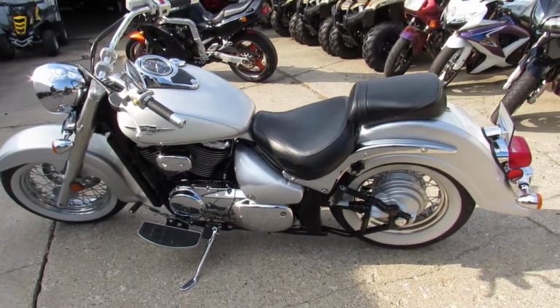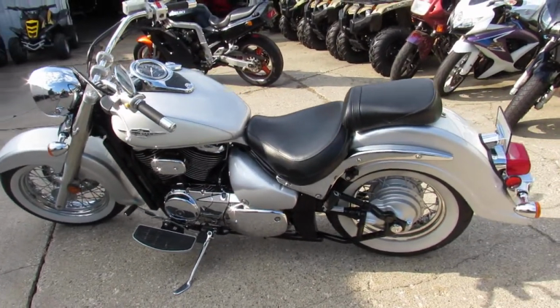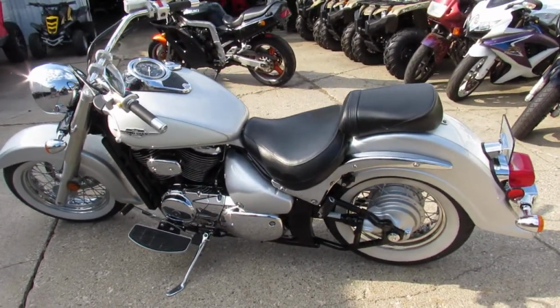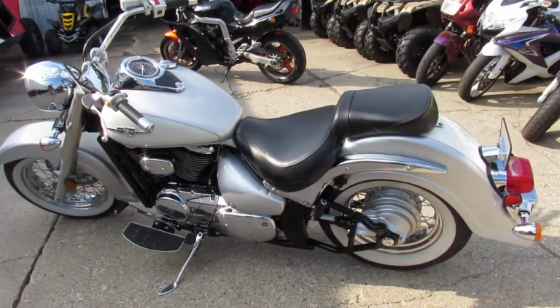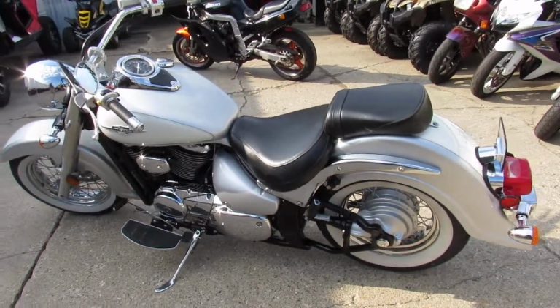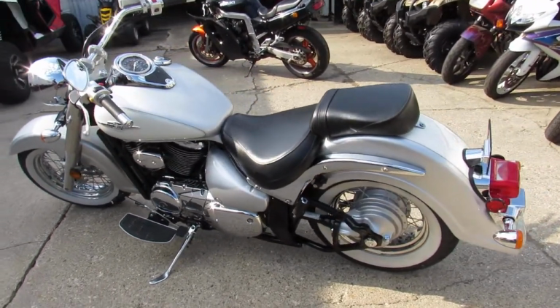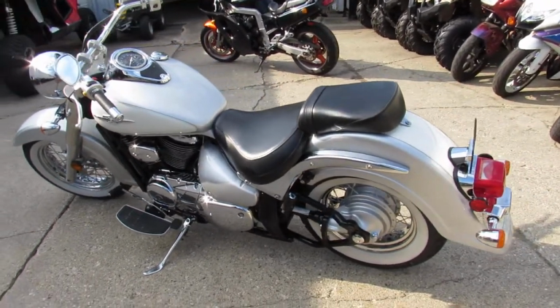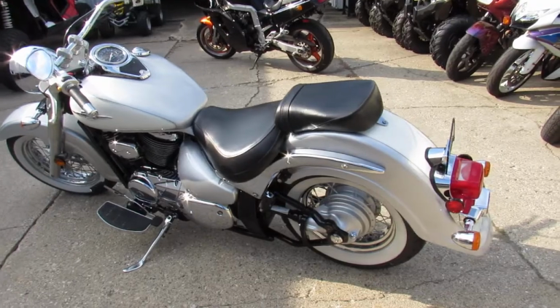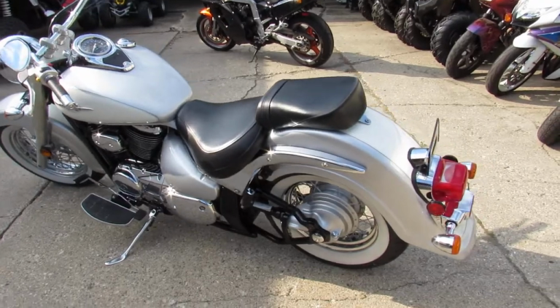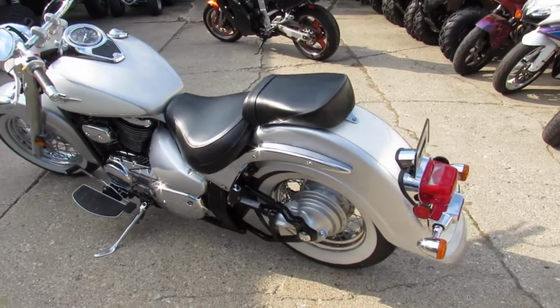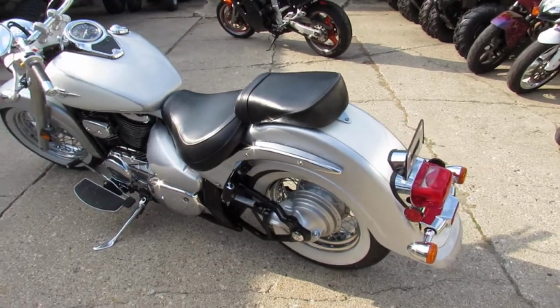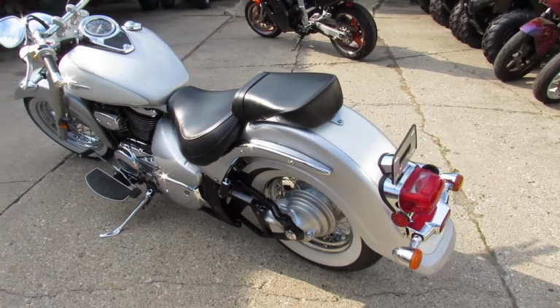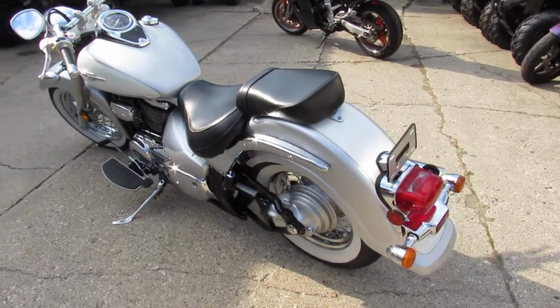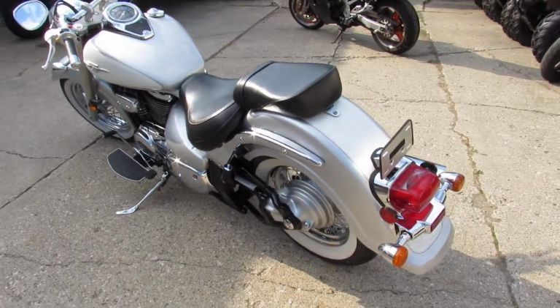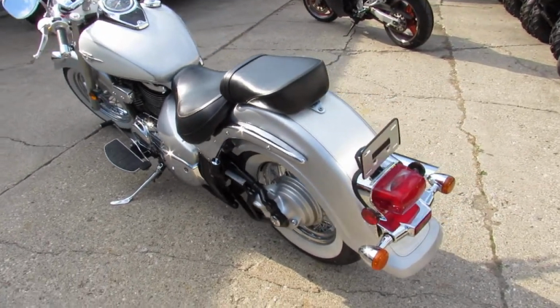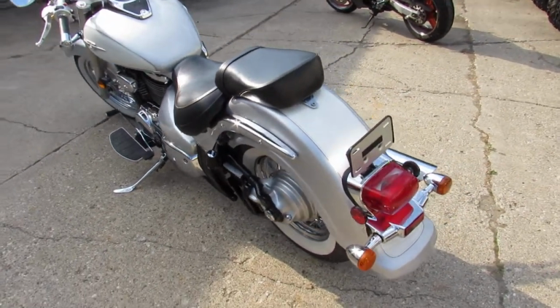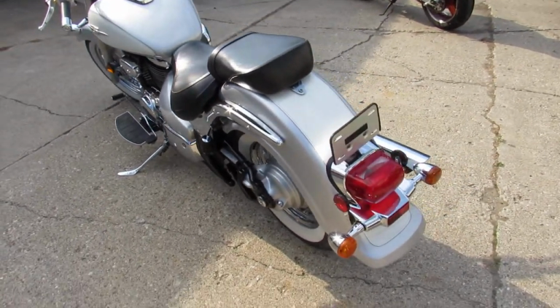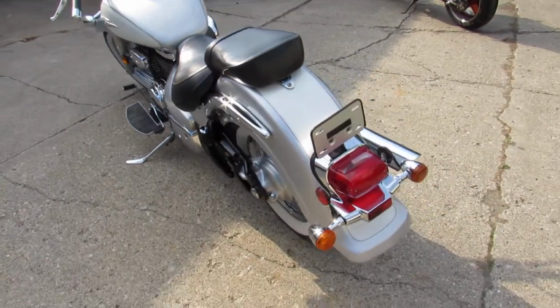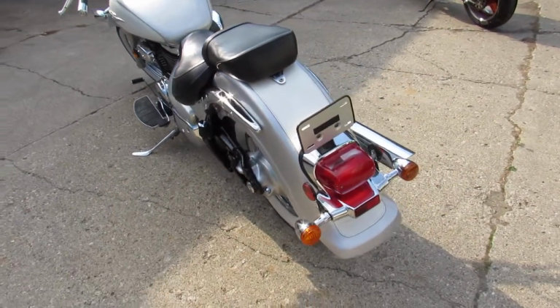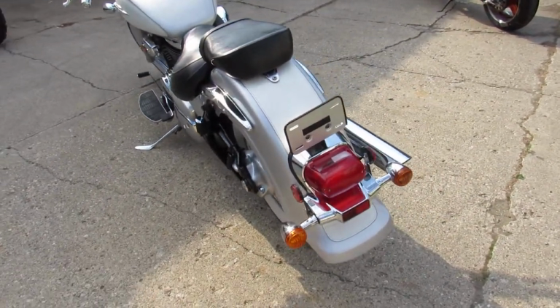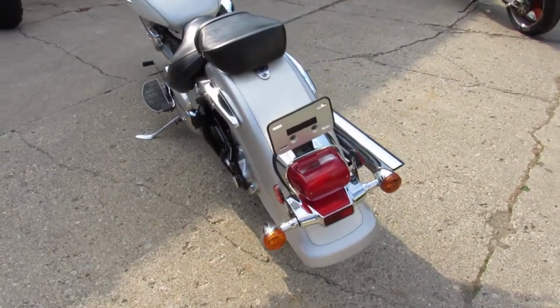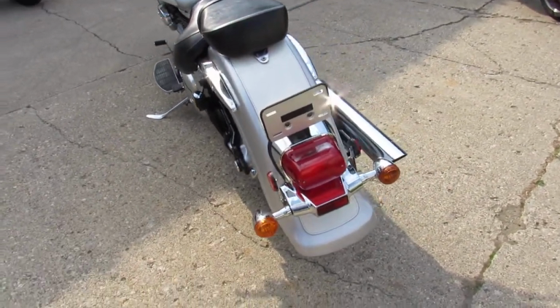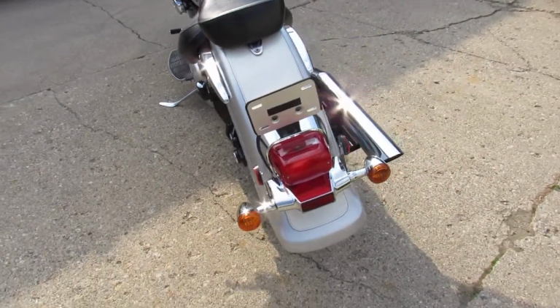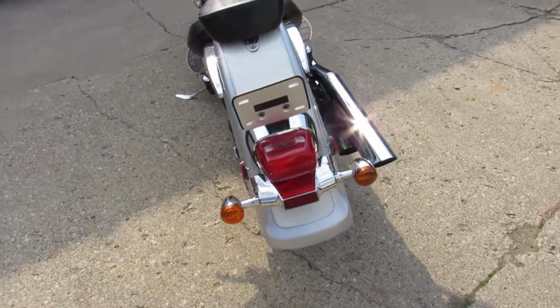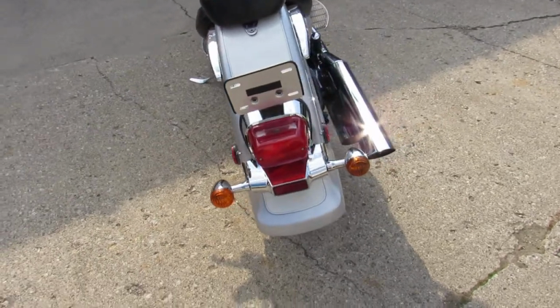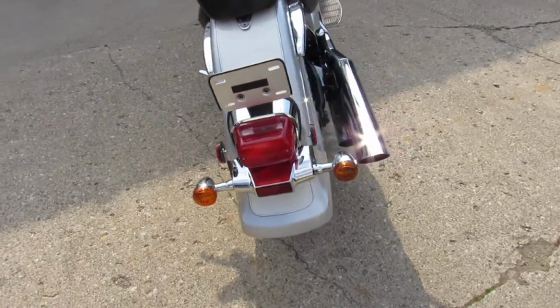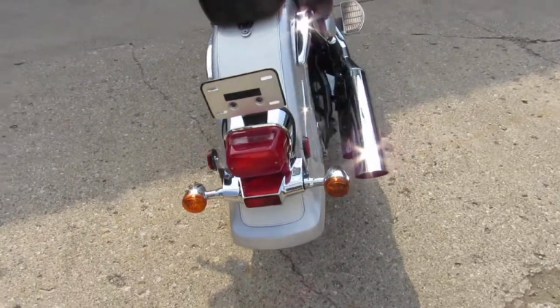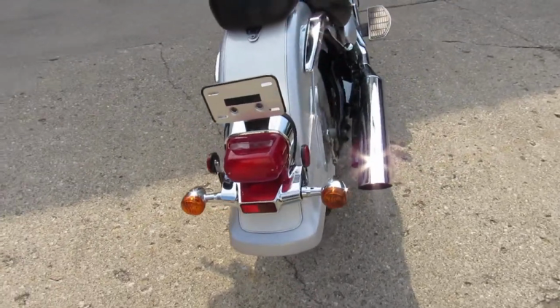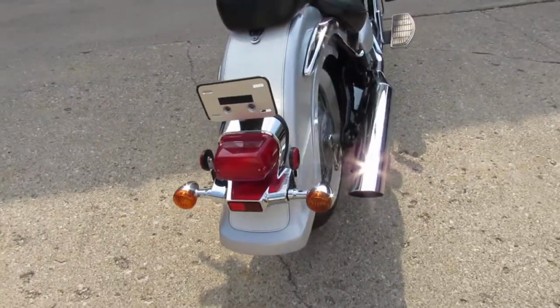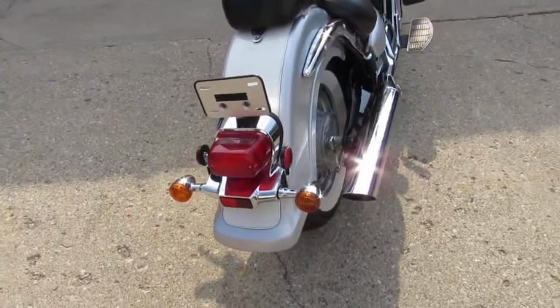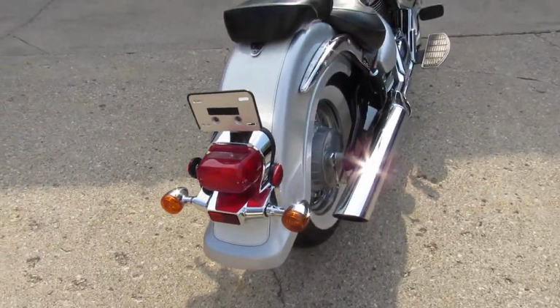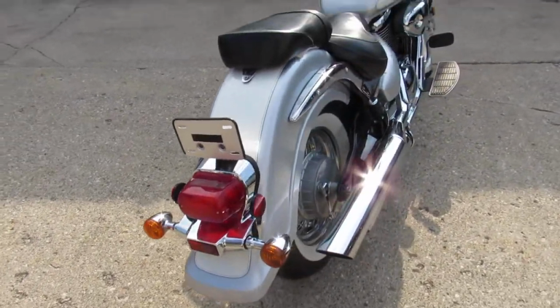Look at that chrome — impeccable. All stock, no modifications, just the way it came out of the box. It's a nice, nice motorcycle.